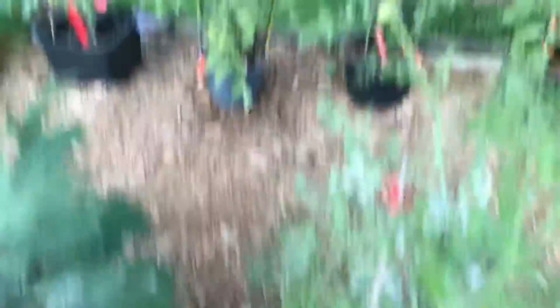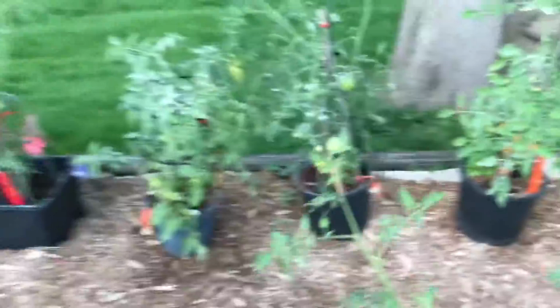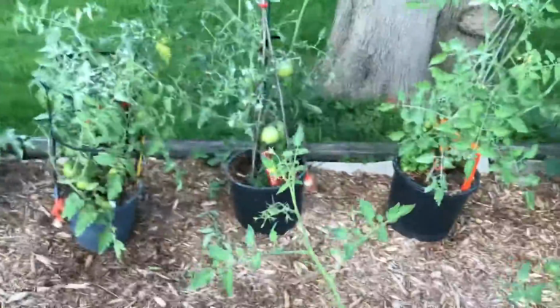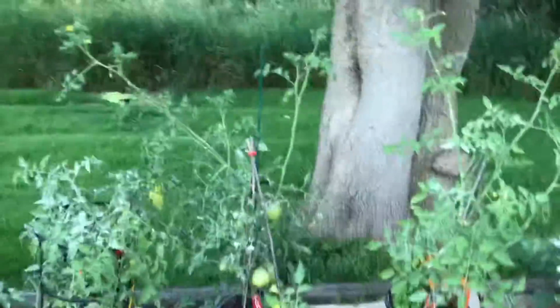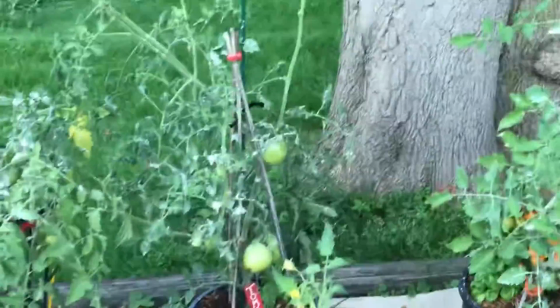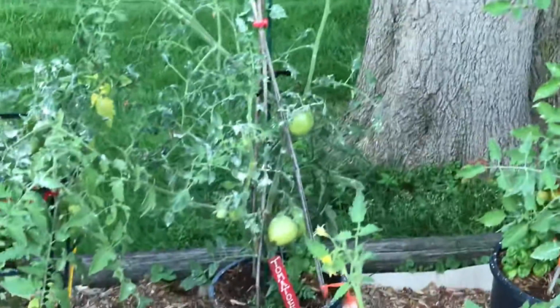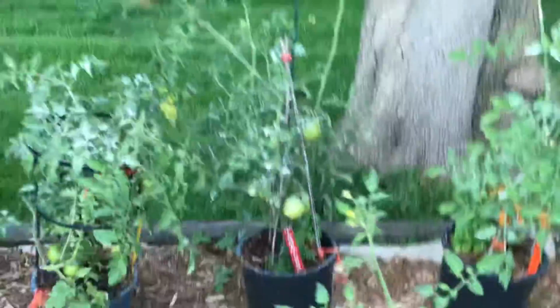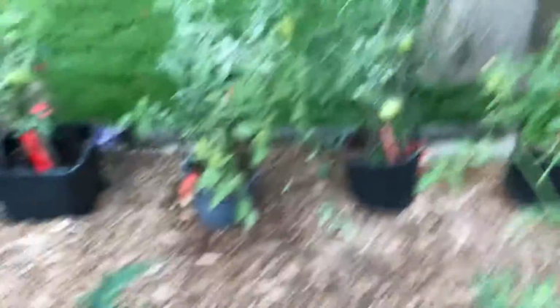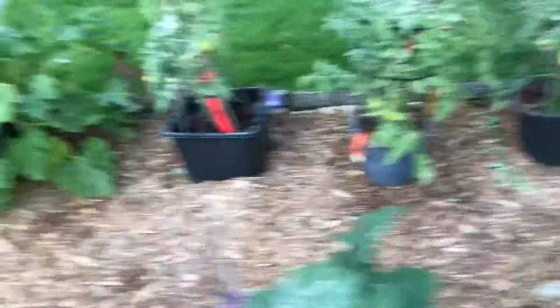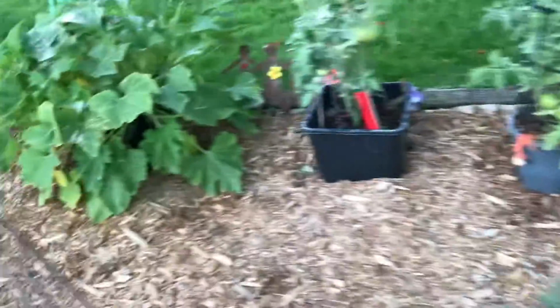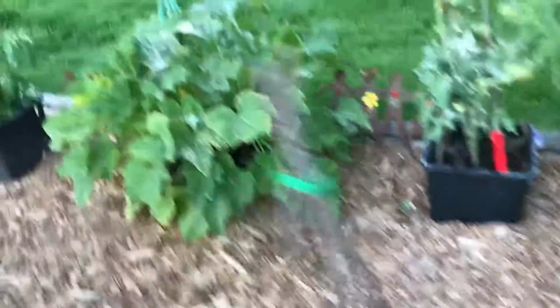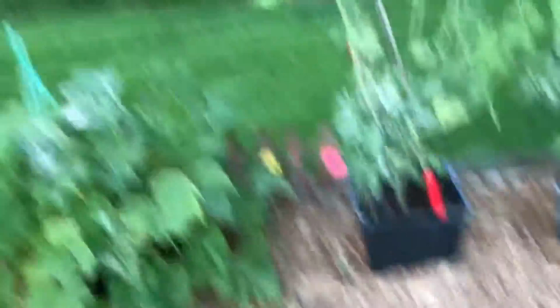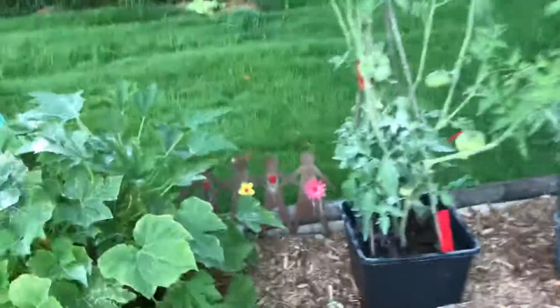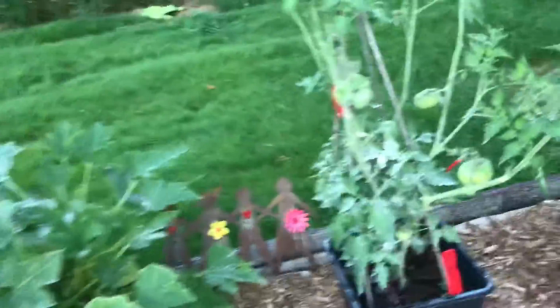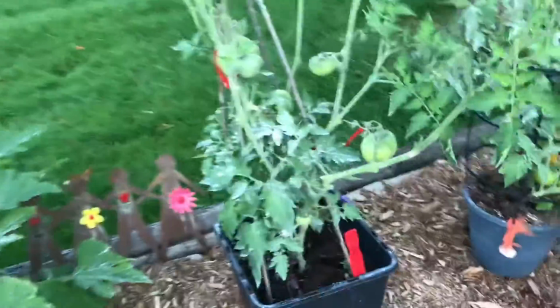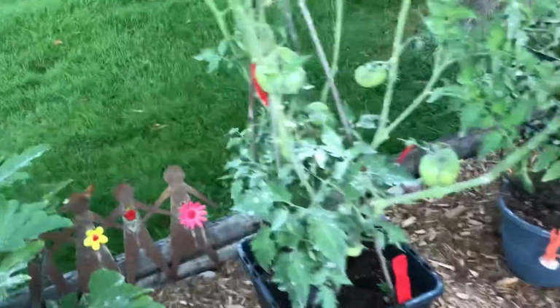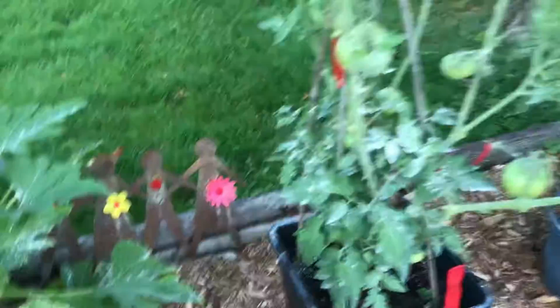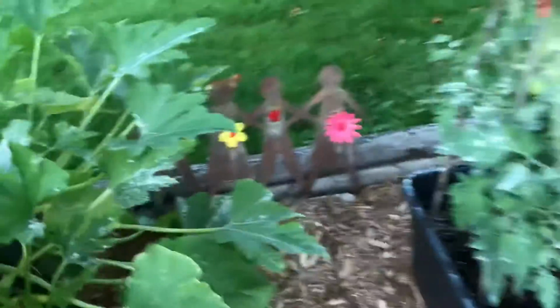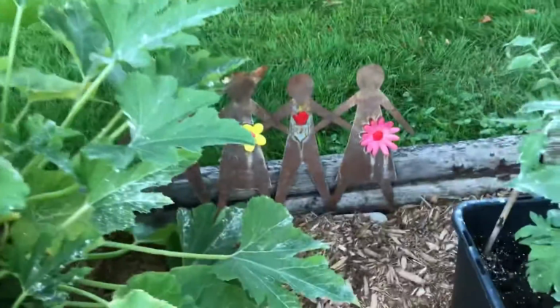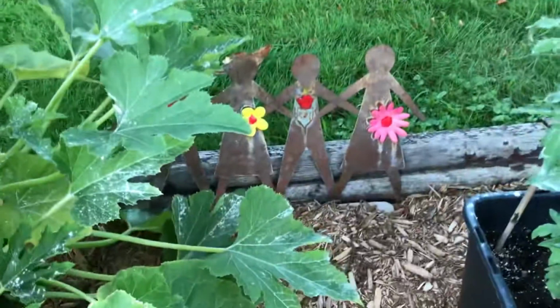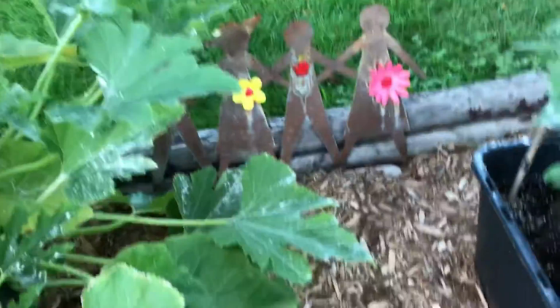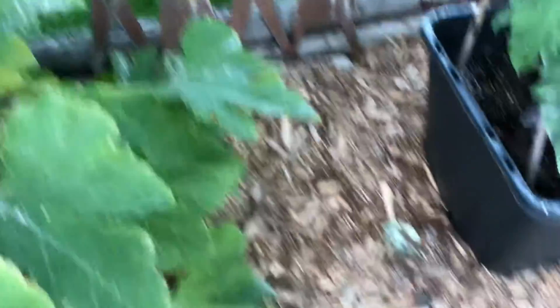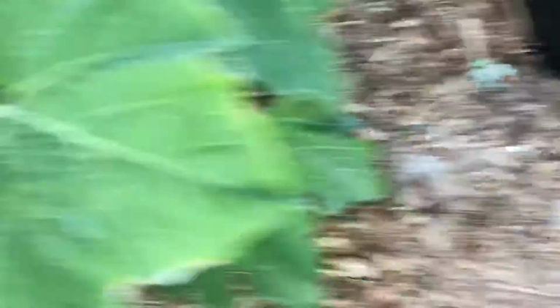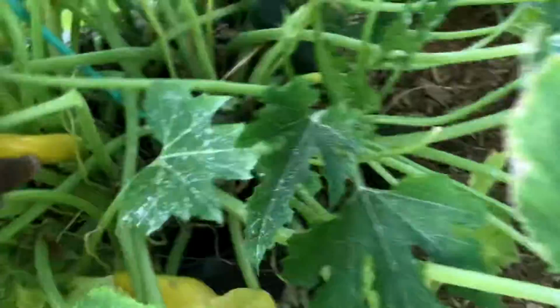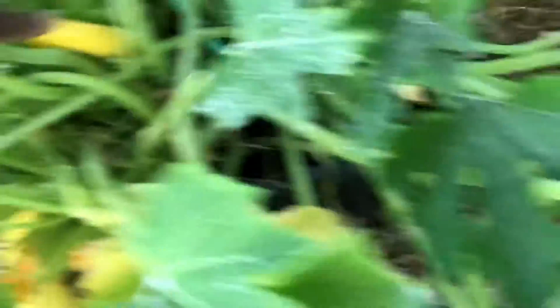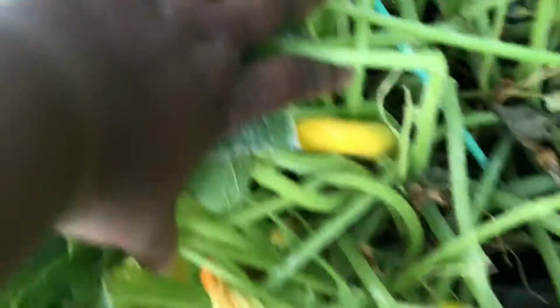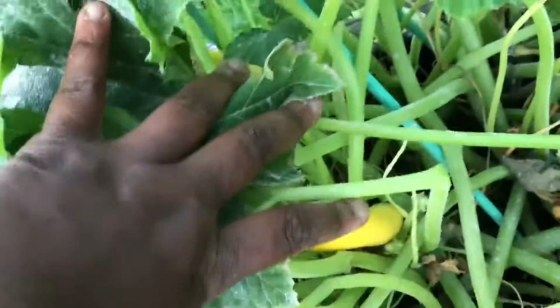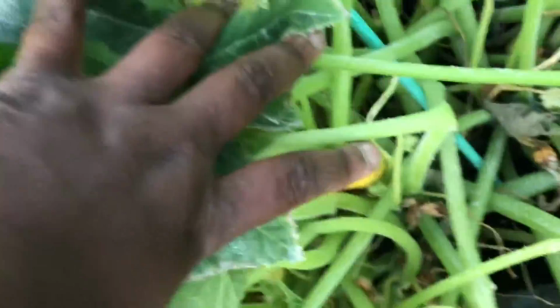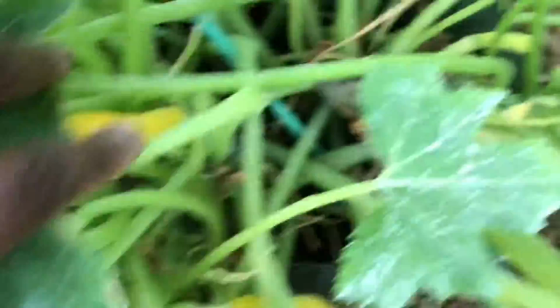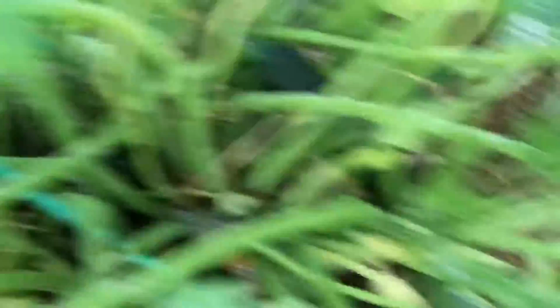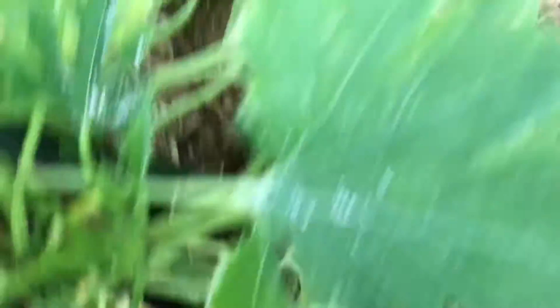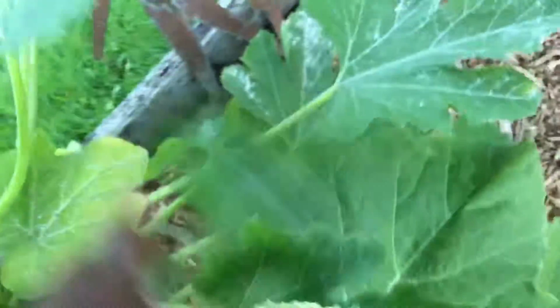Tomatoes in the back. More tomatoes. My little people down there. Squash. Look at this big boy.